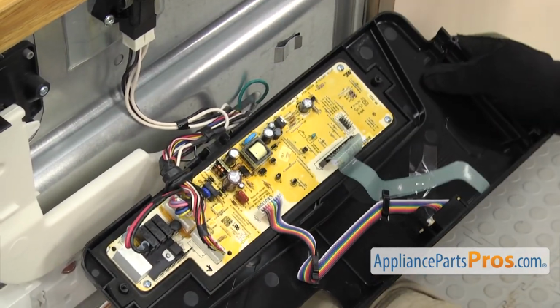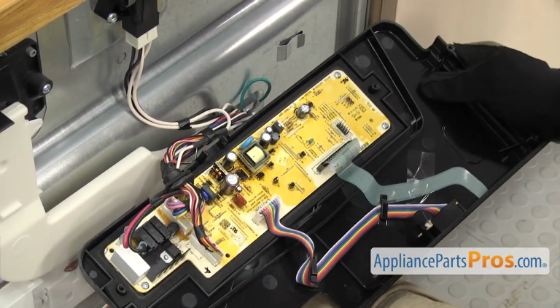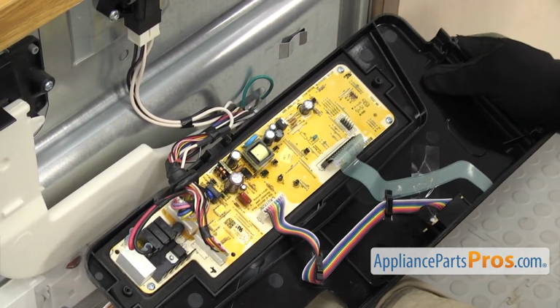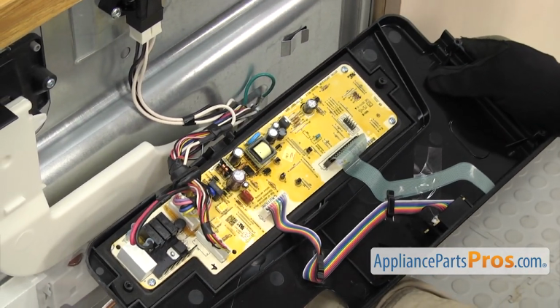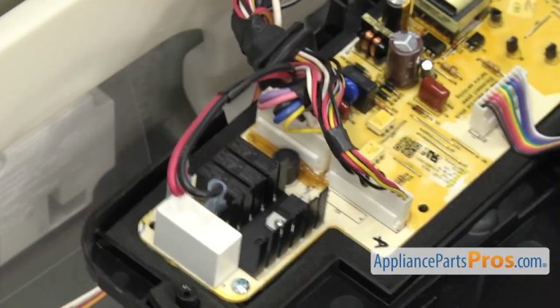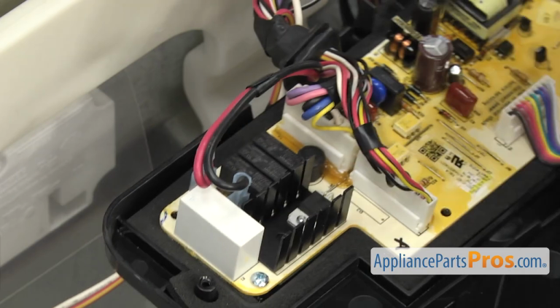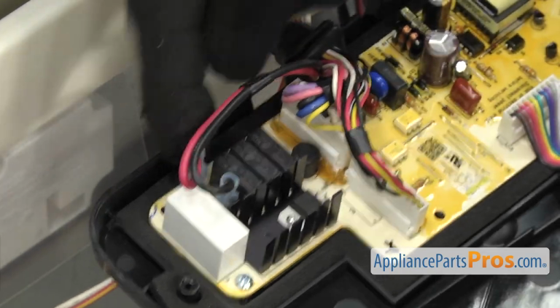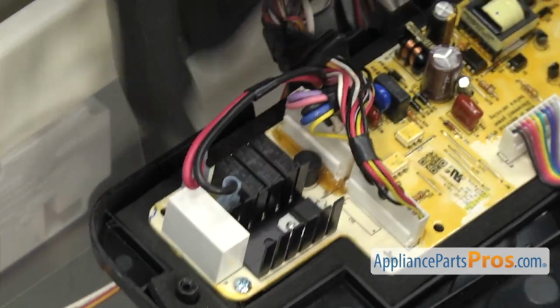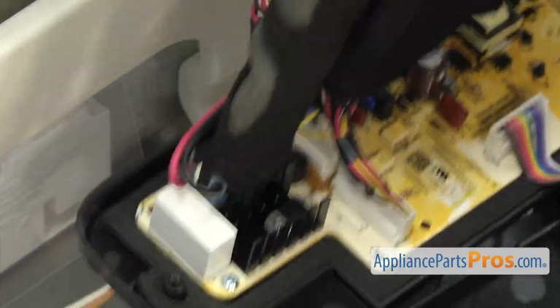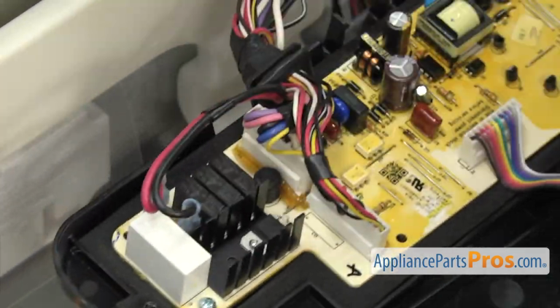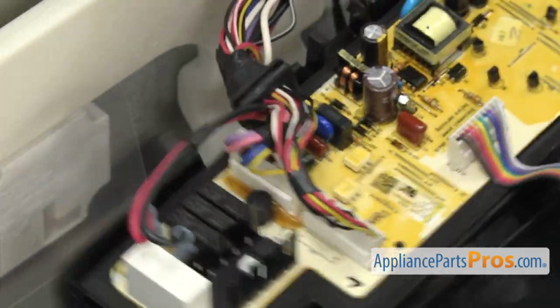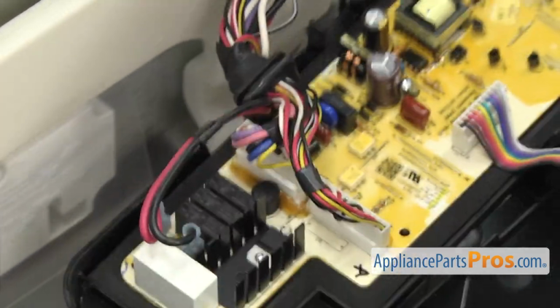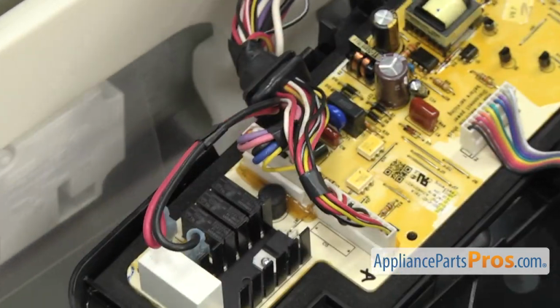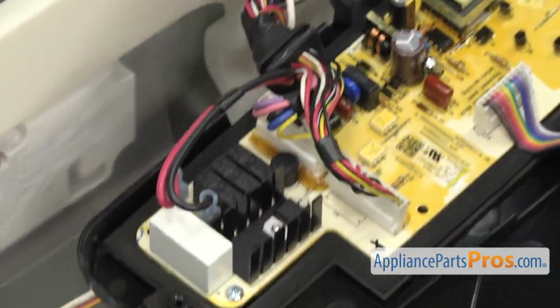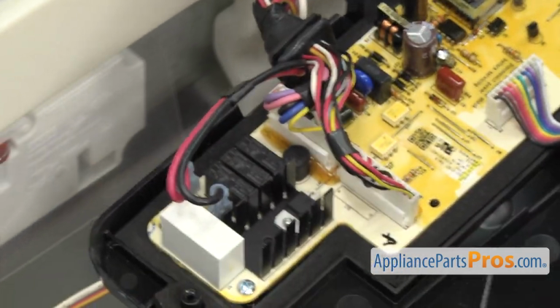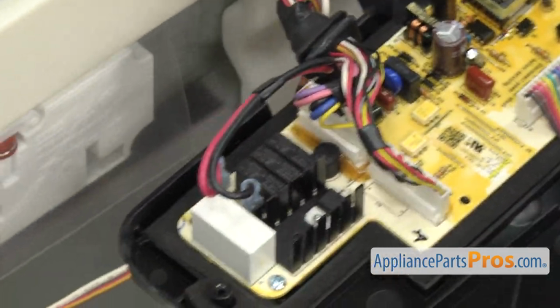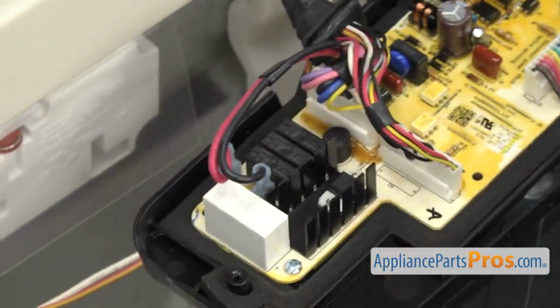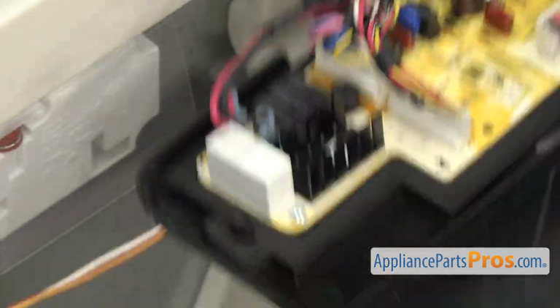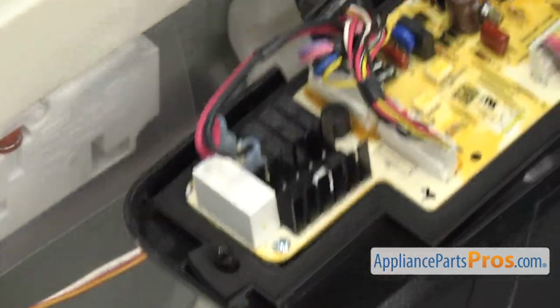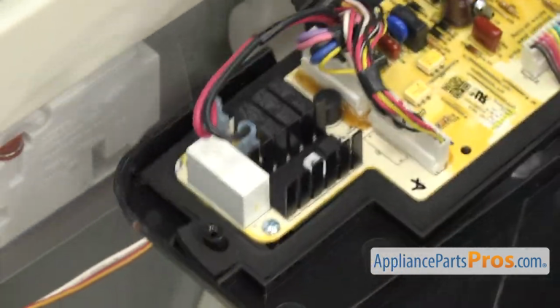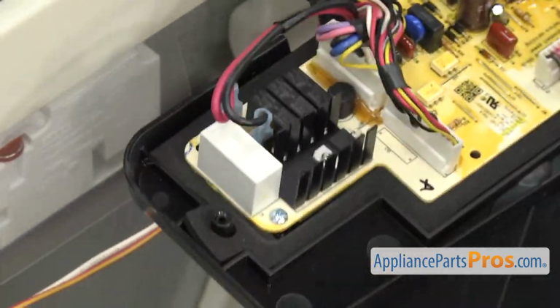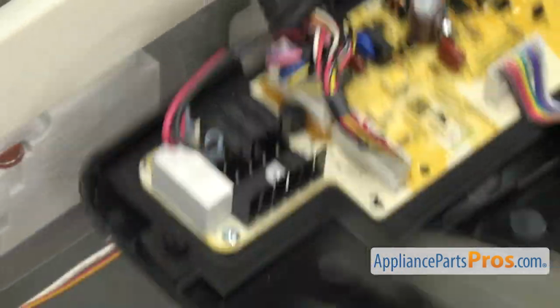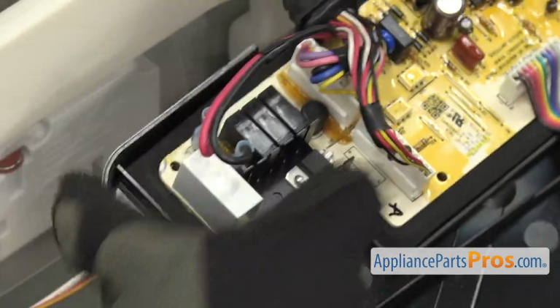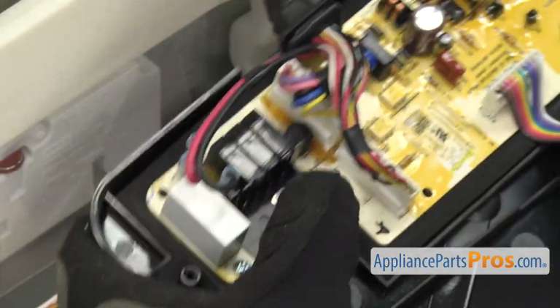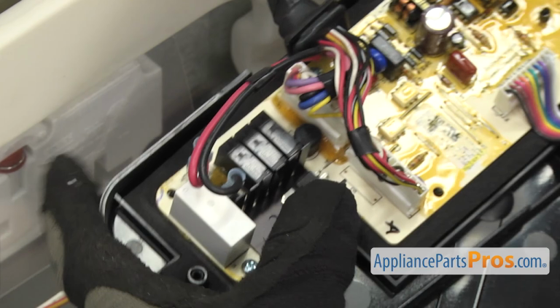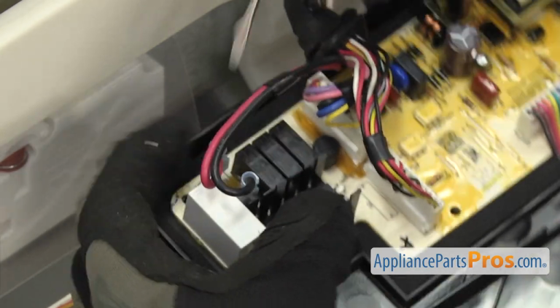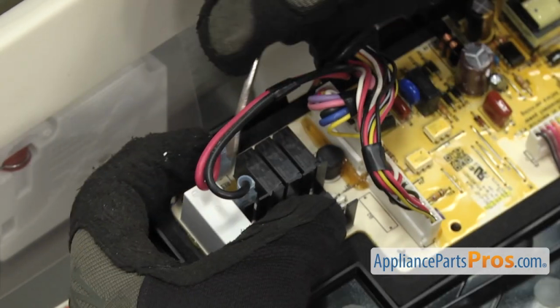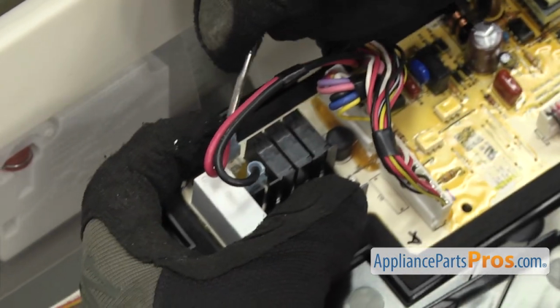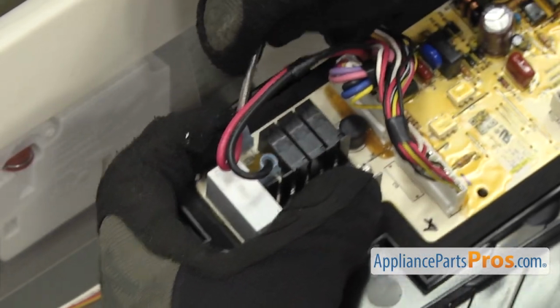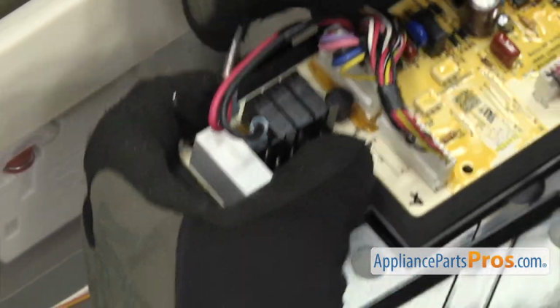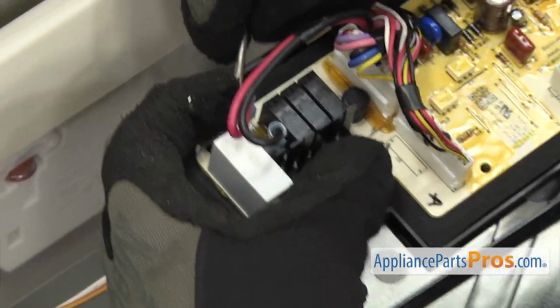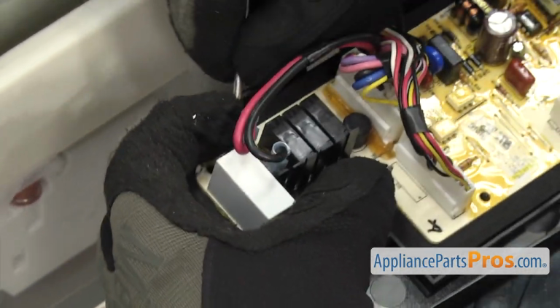Once you have the cover off, we're going to disconnect the red and black wires off the control board. We're just going to use a small flat head screwdriver to help pop them off.